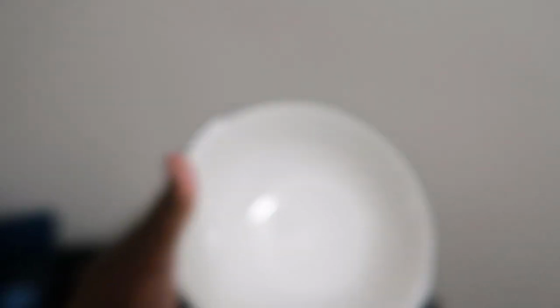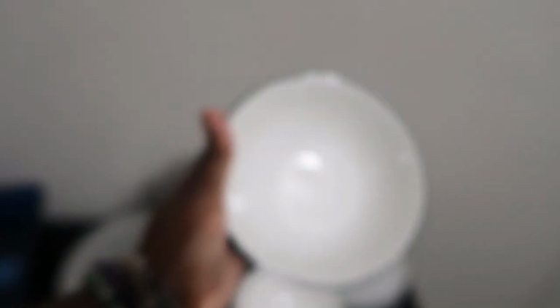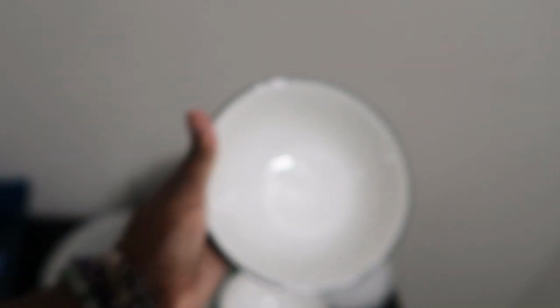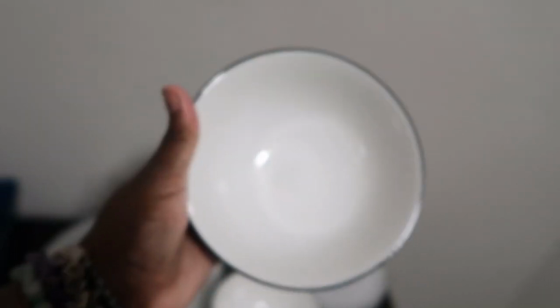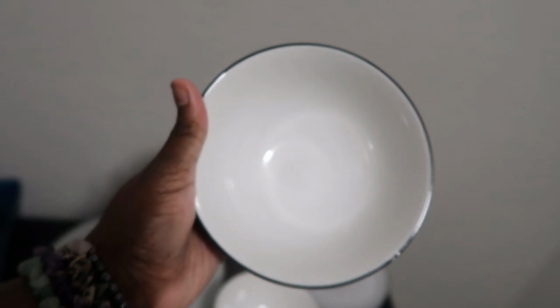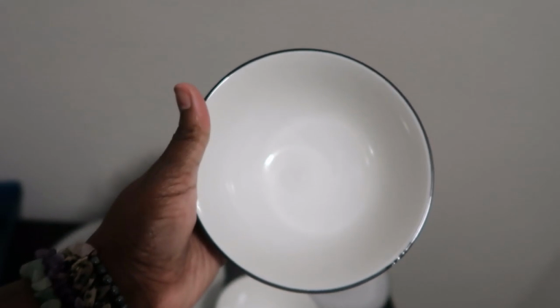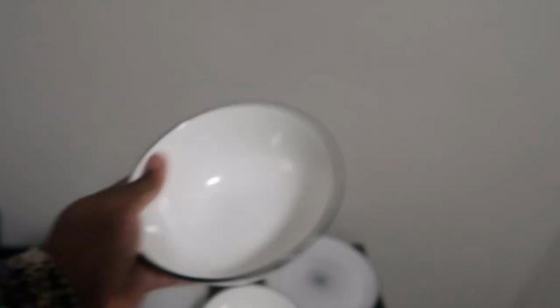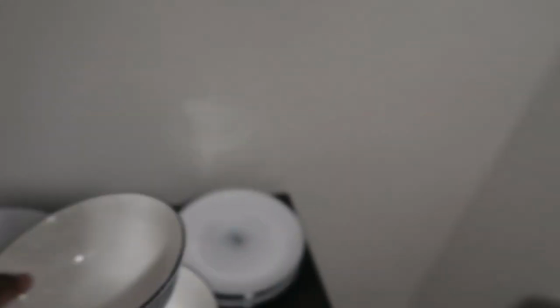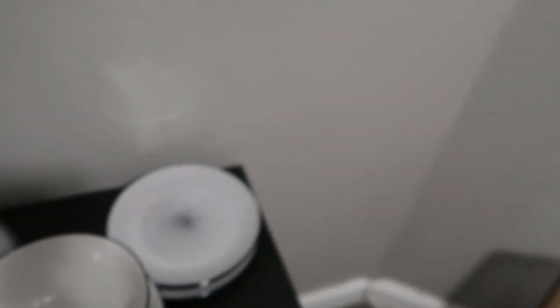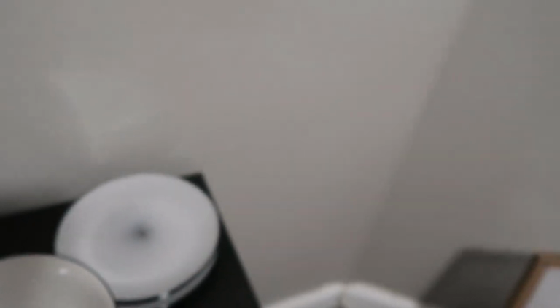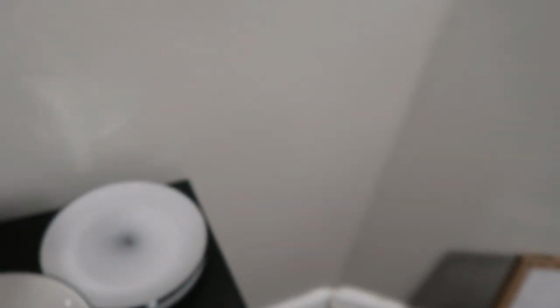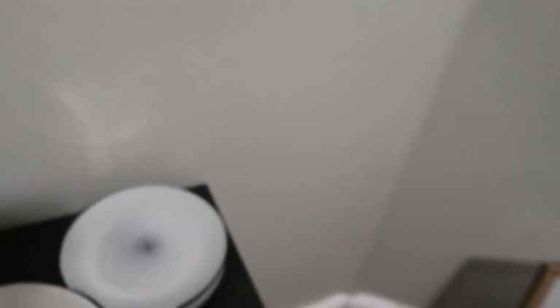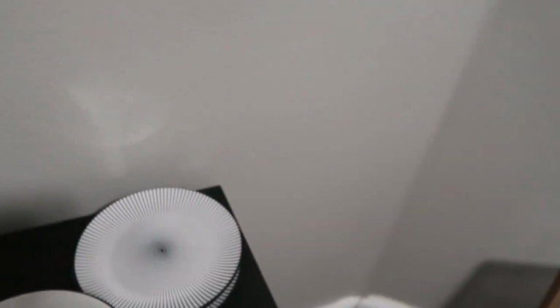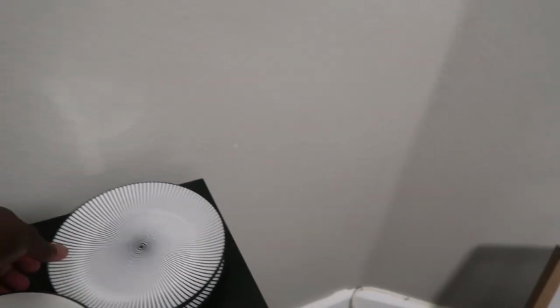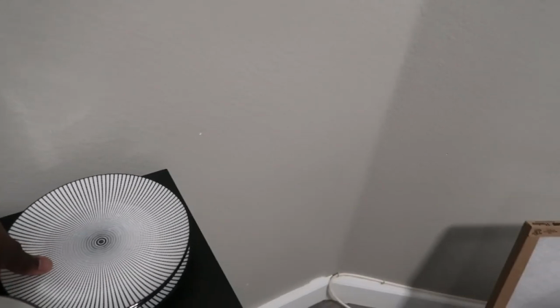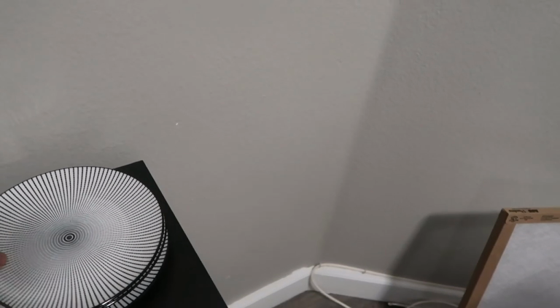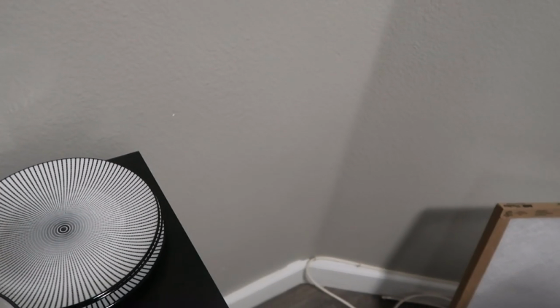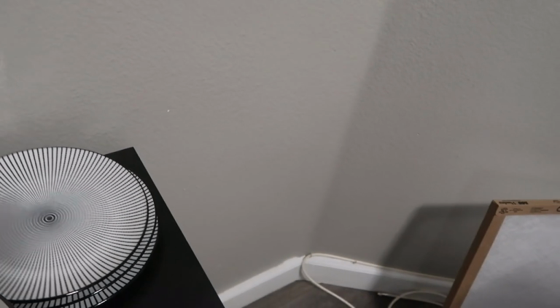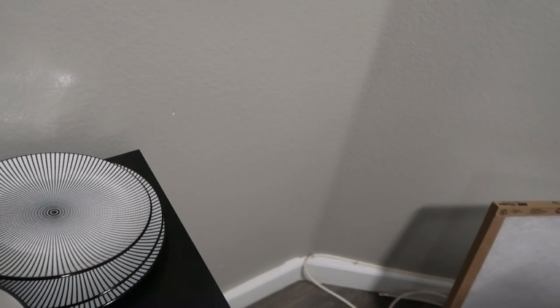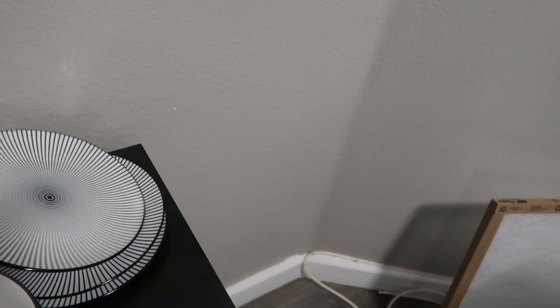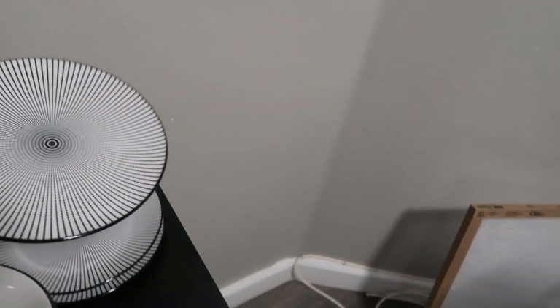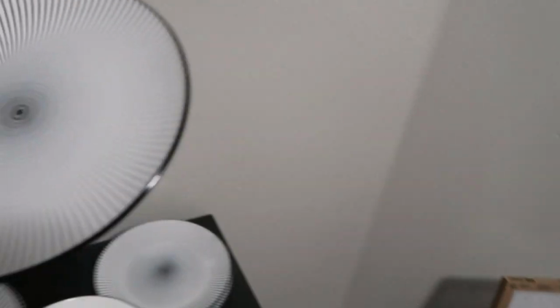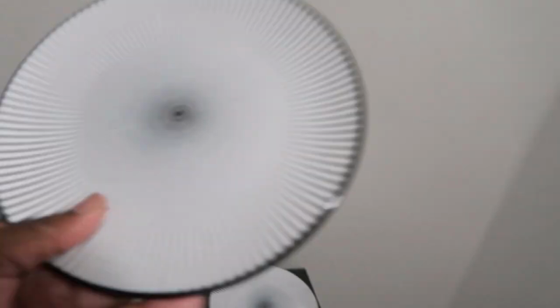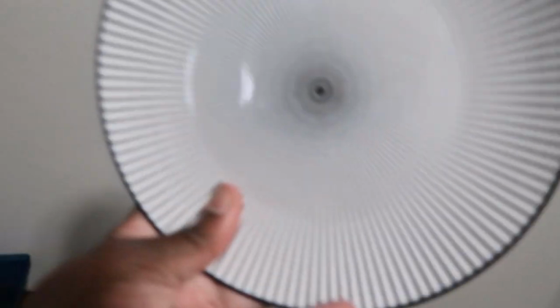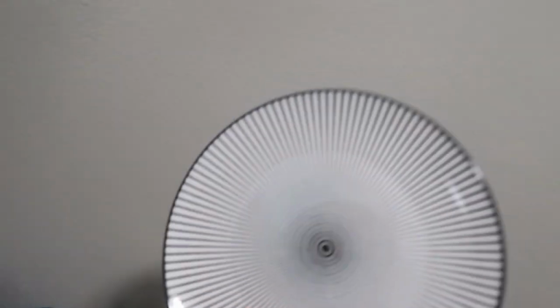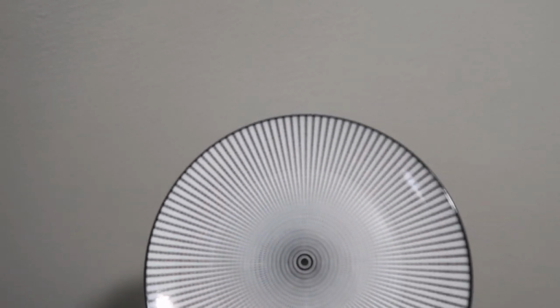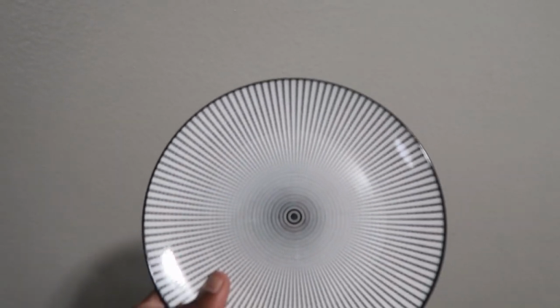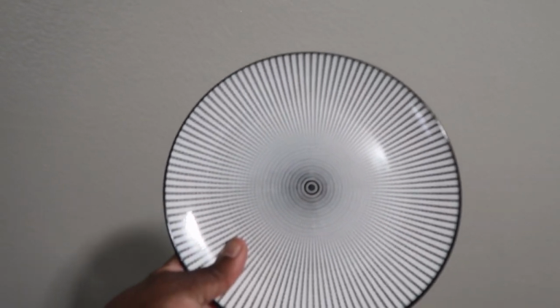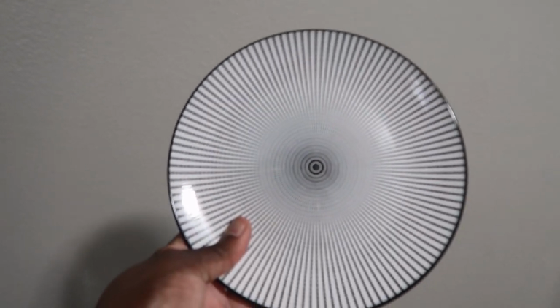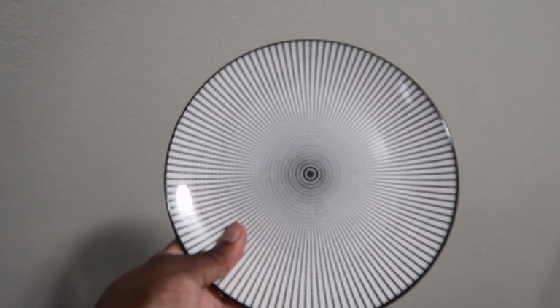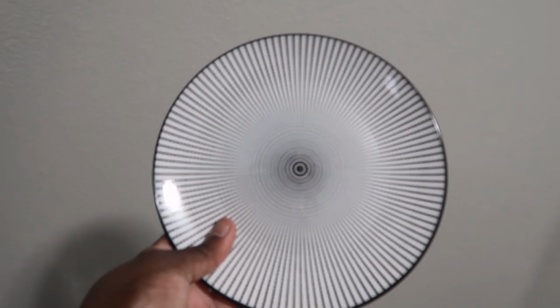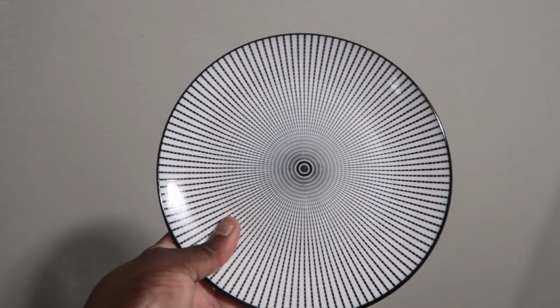And here goes the saucer — same design. Very nice.